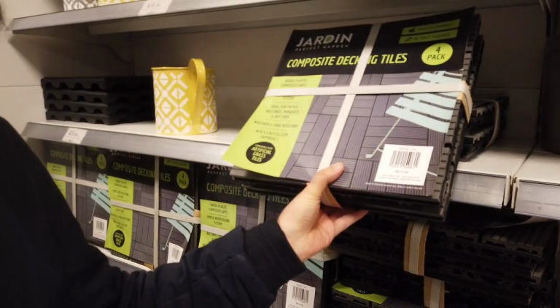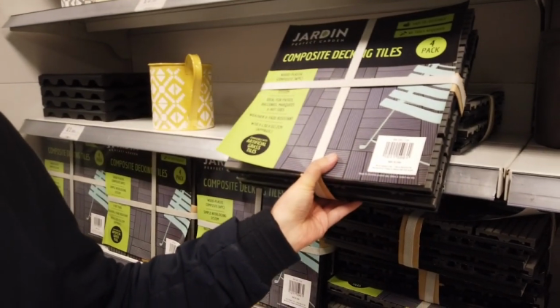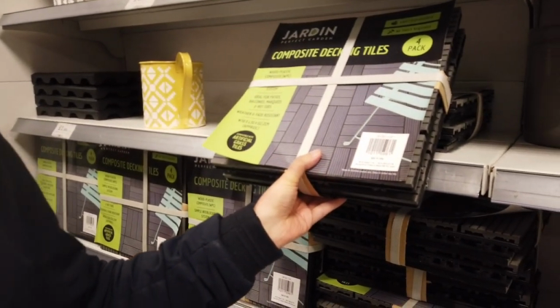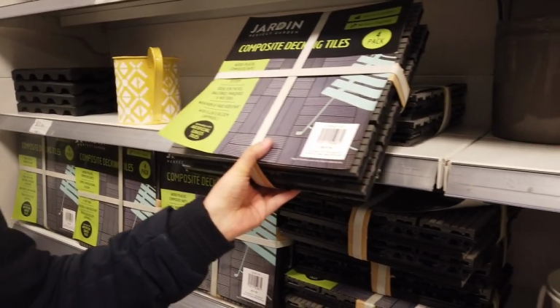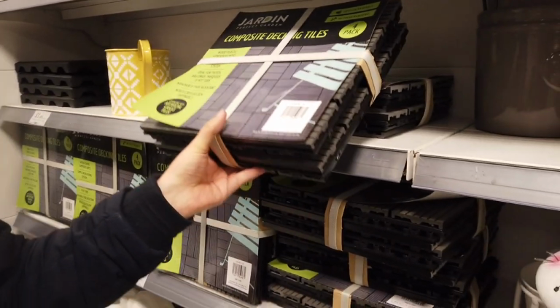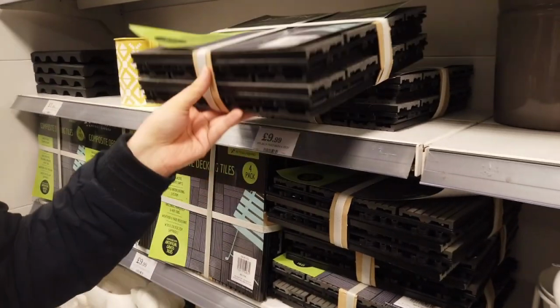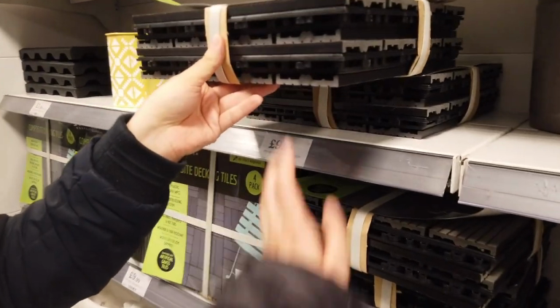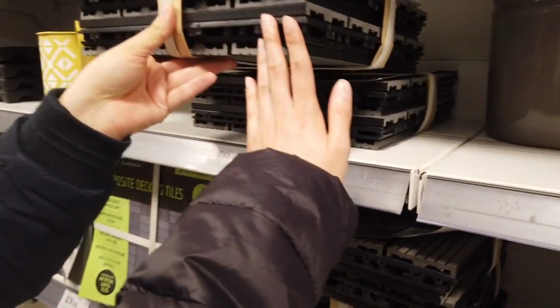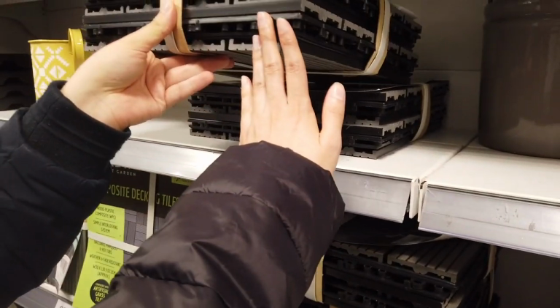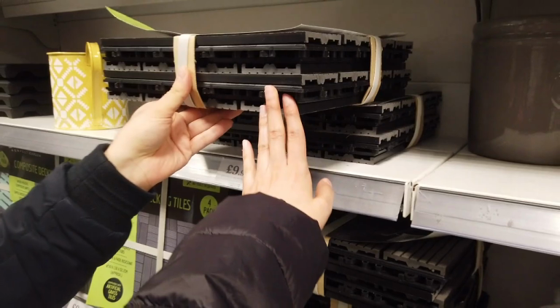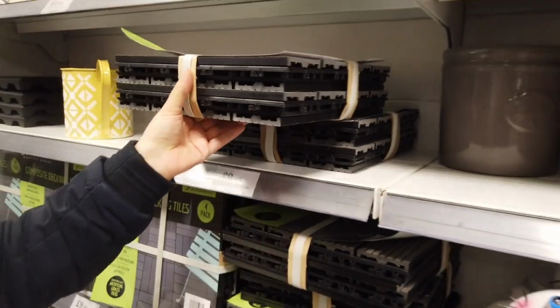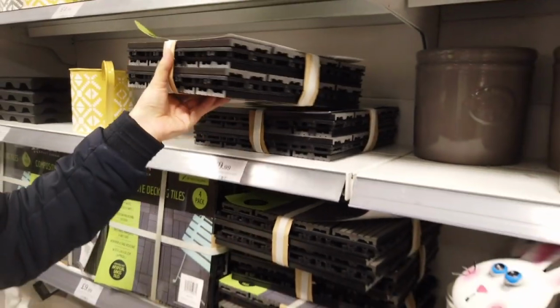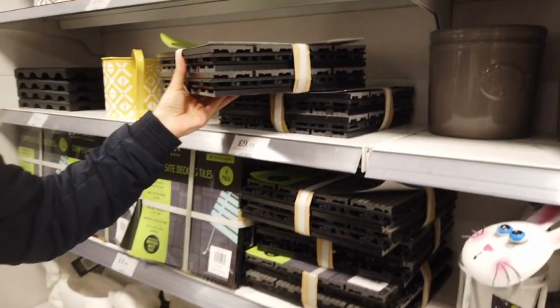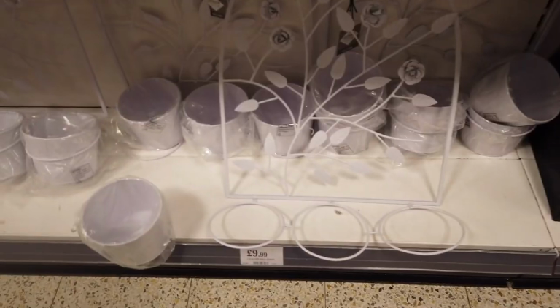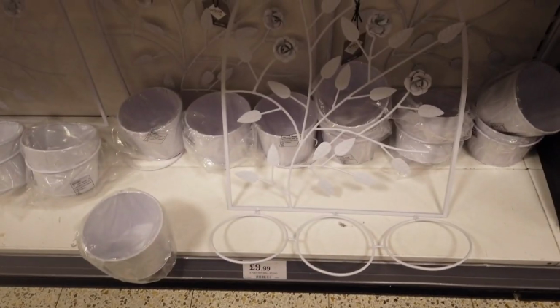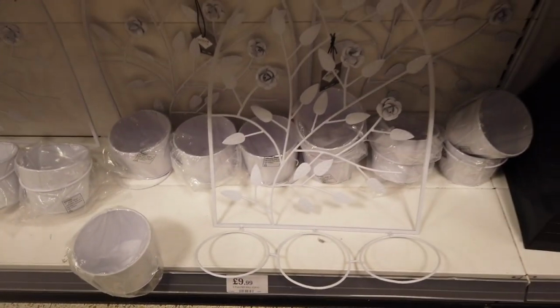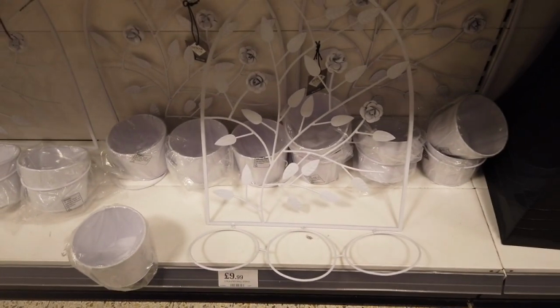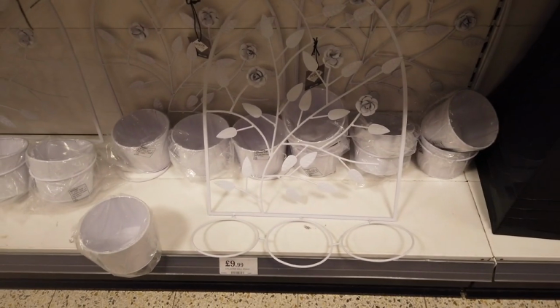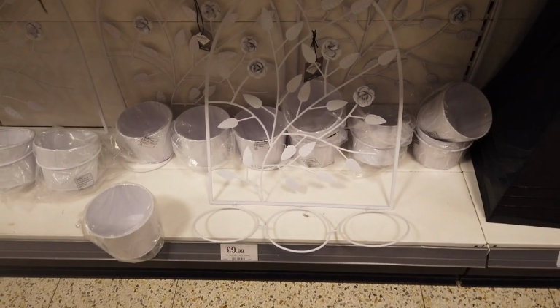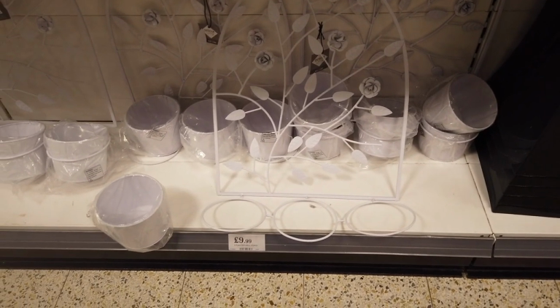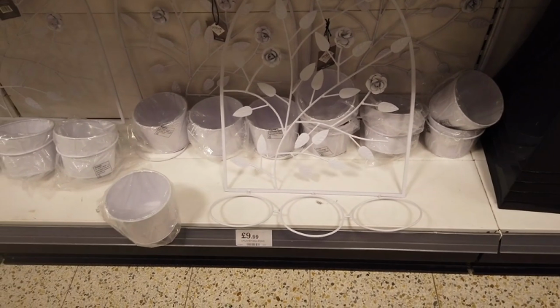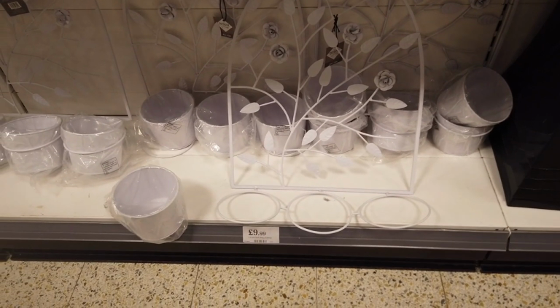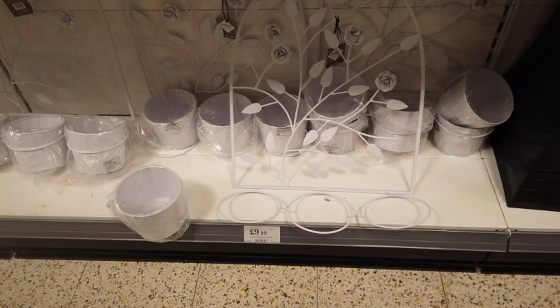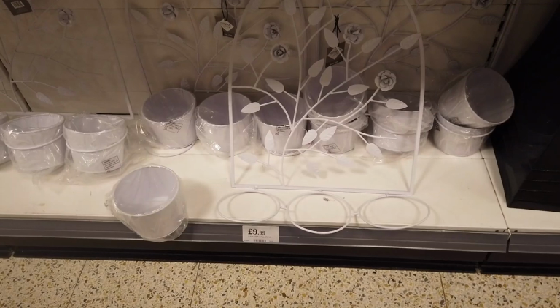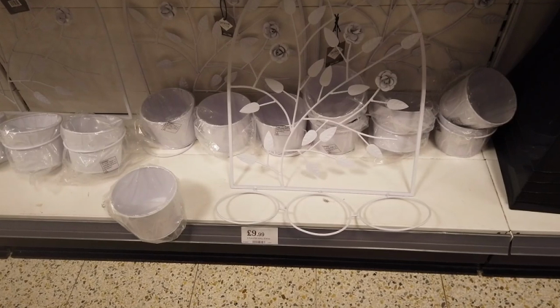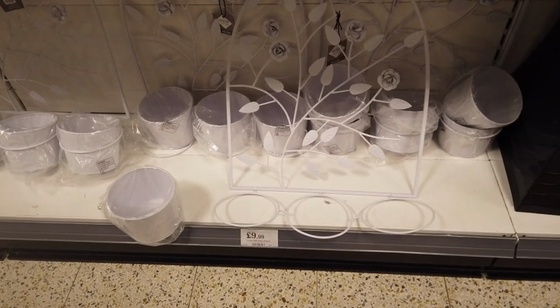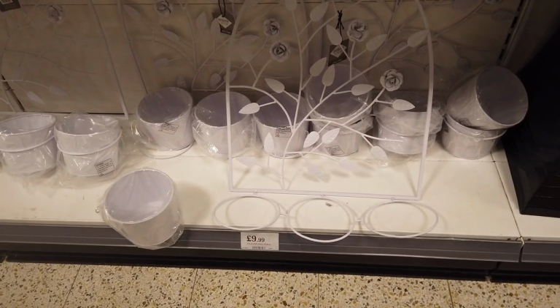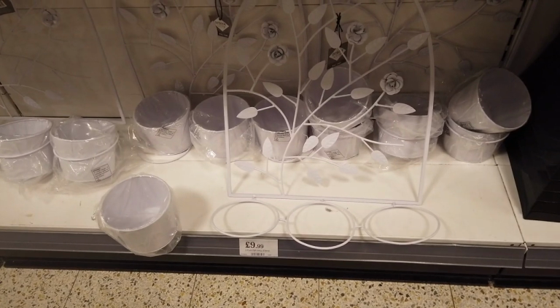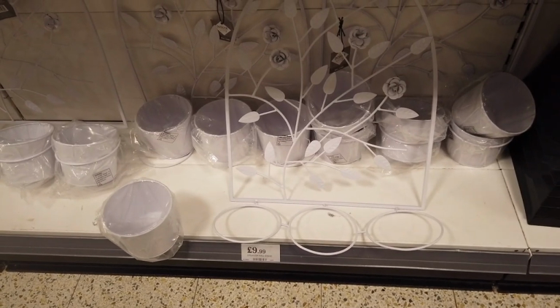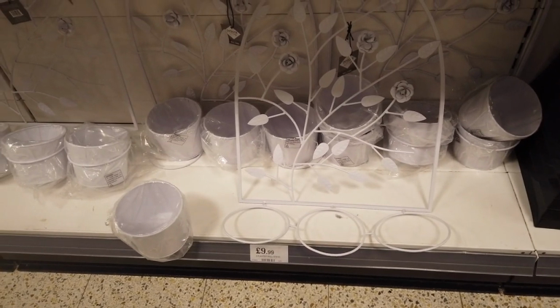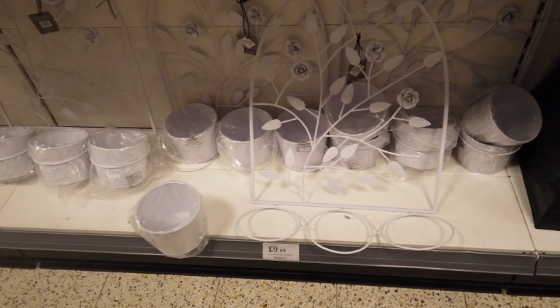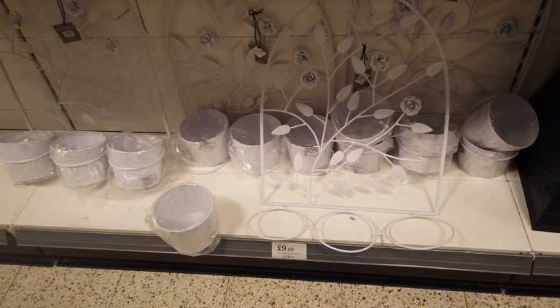Decking tiles — four in a pack for £4.99. This is really nice. I really like shabby chic stuff. This is a three-planter wall stand for £9.99.